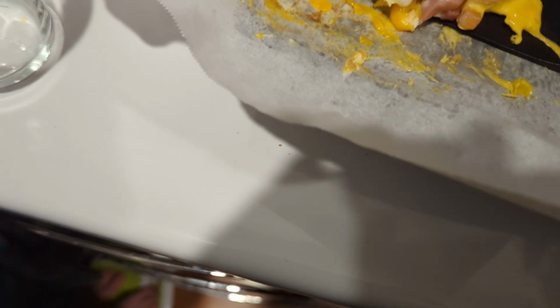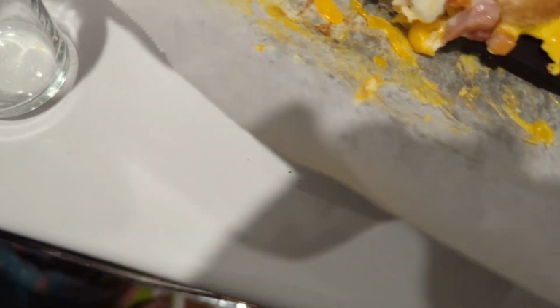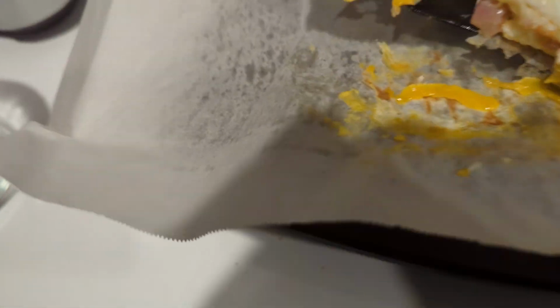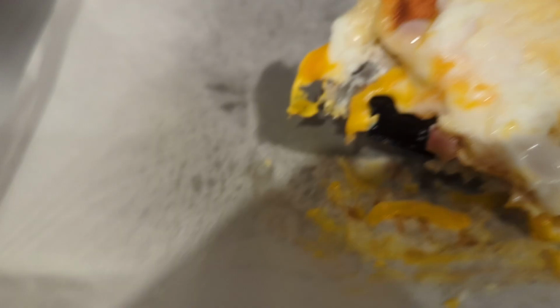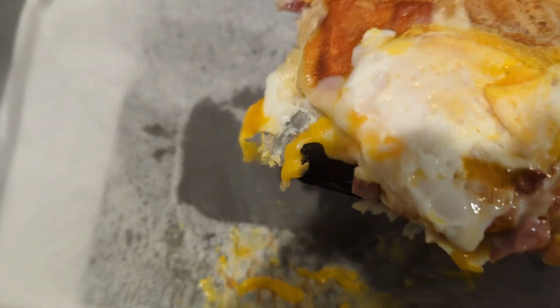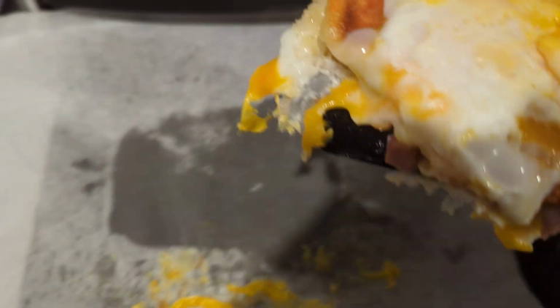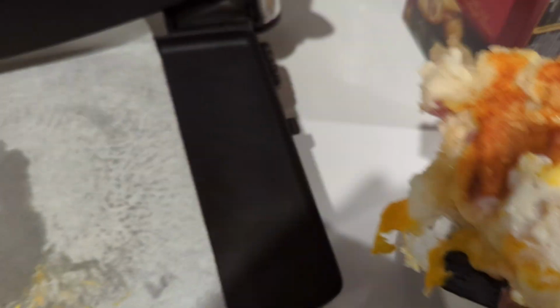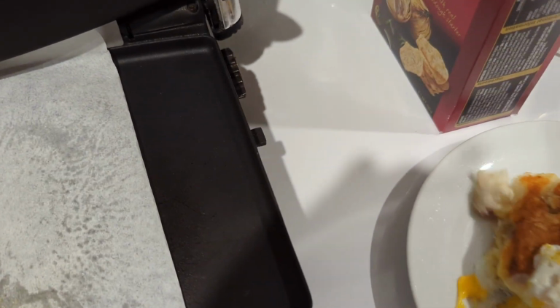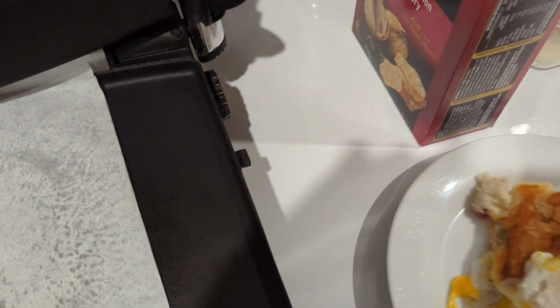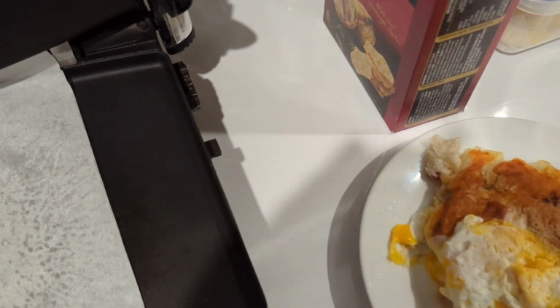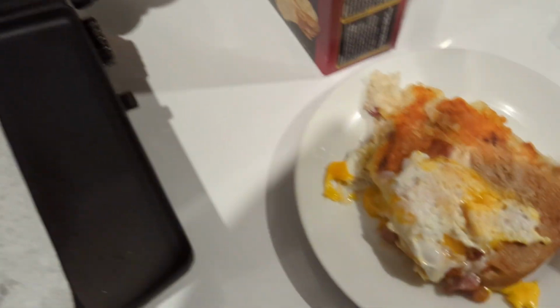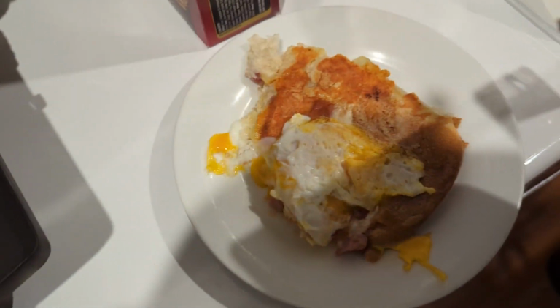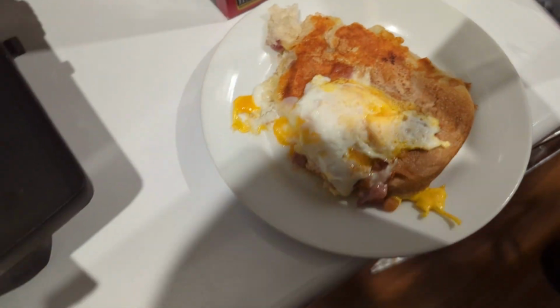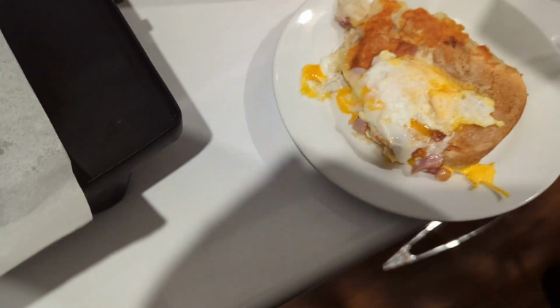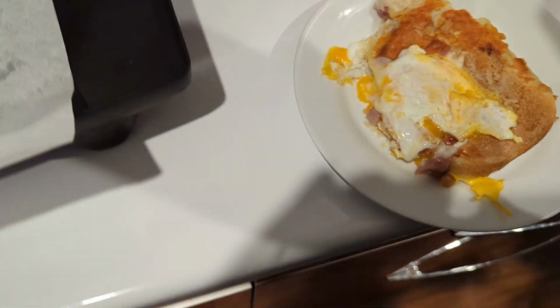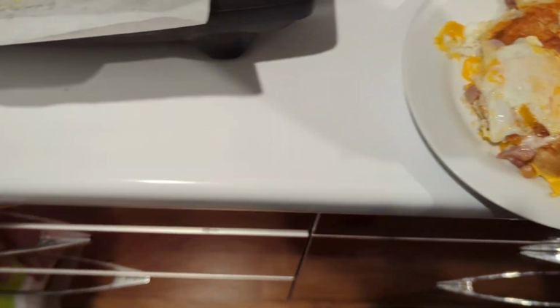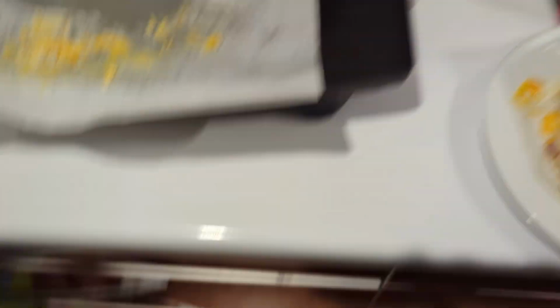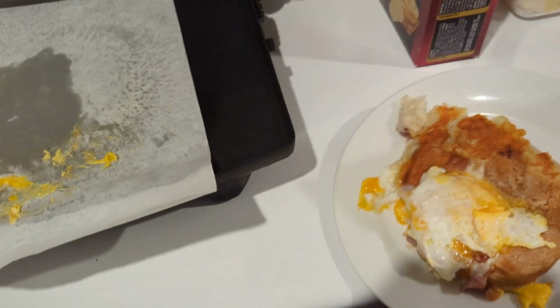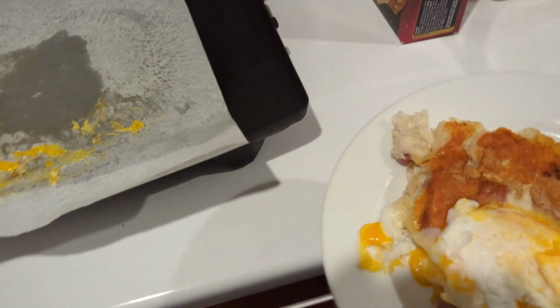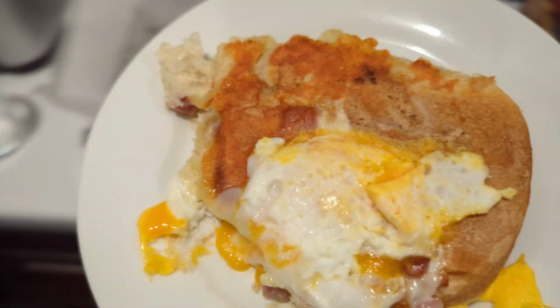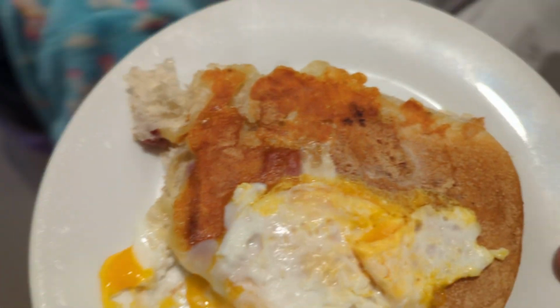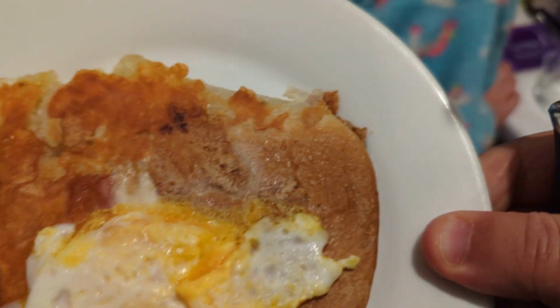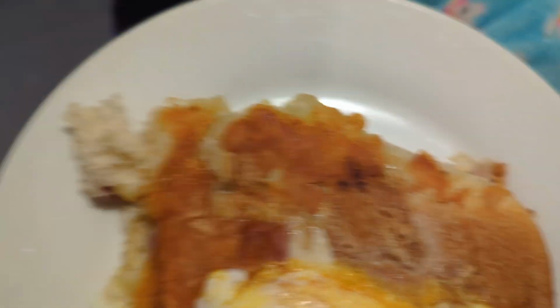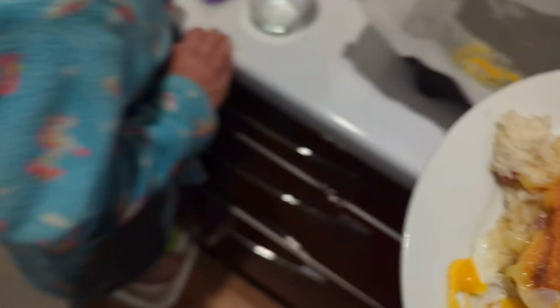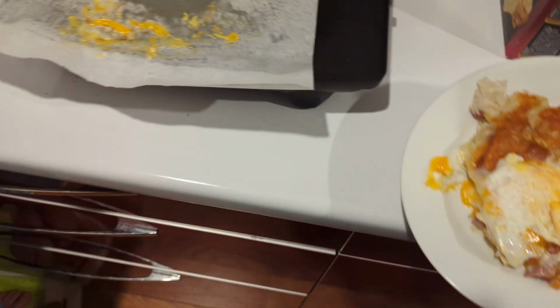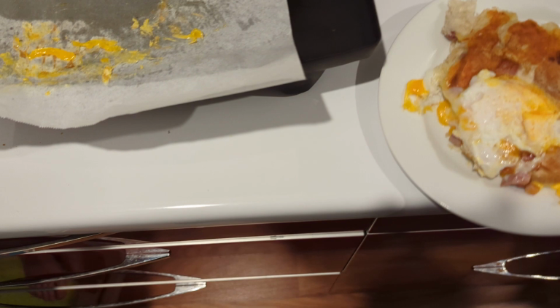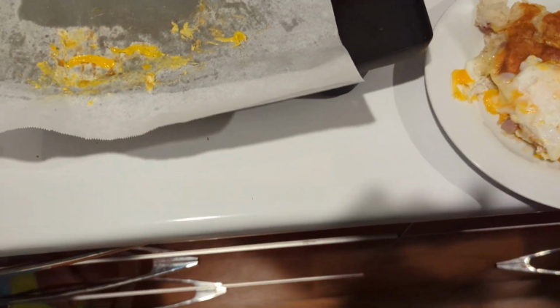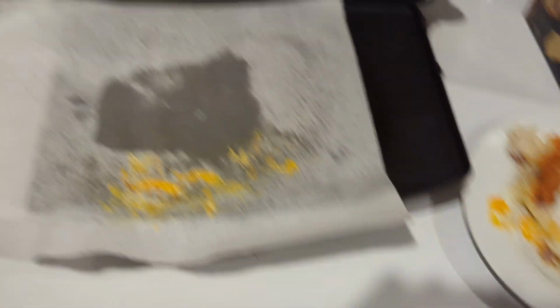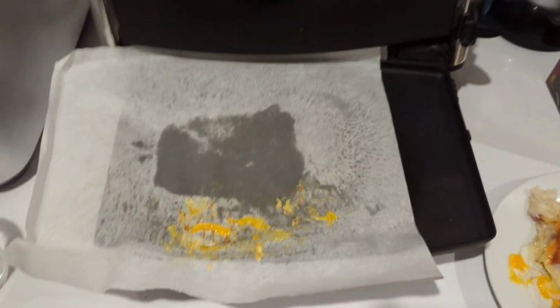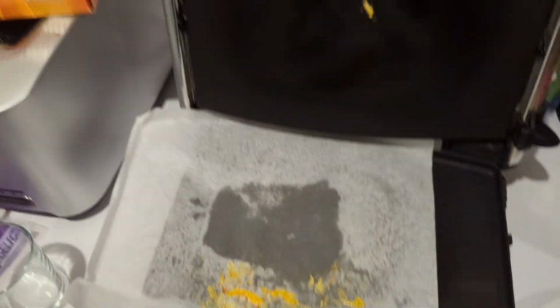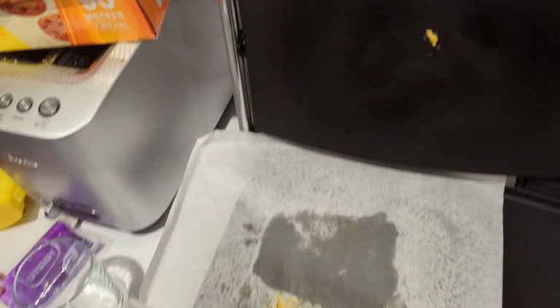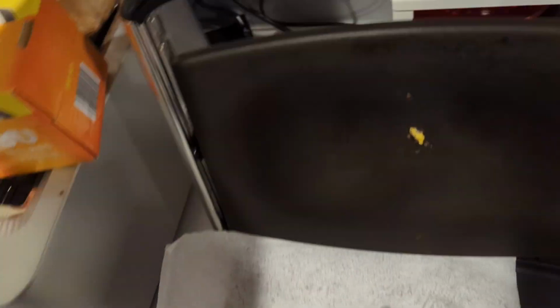Okay, let's pull this out. Put it on — that looks delicious. Let's bring it over and cut it in half. Let's turn off the sandwich press before I burn my house down.